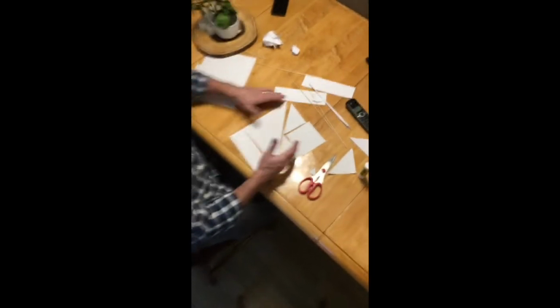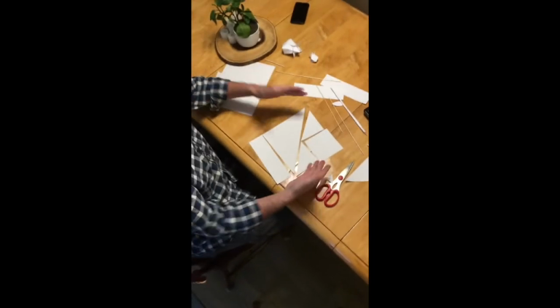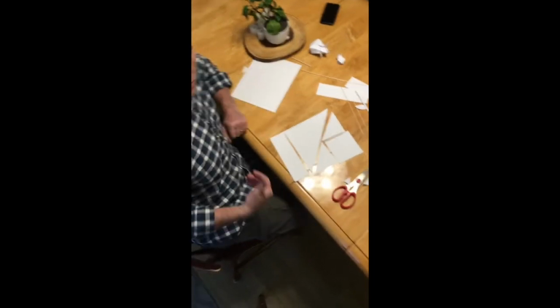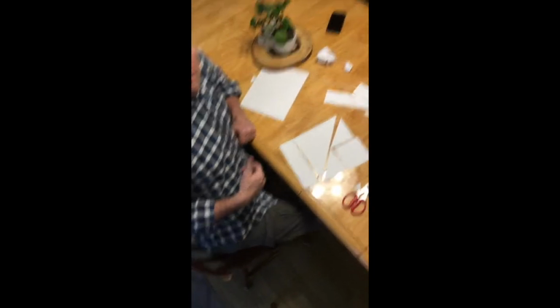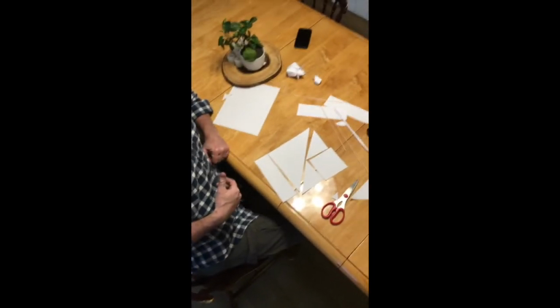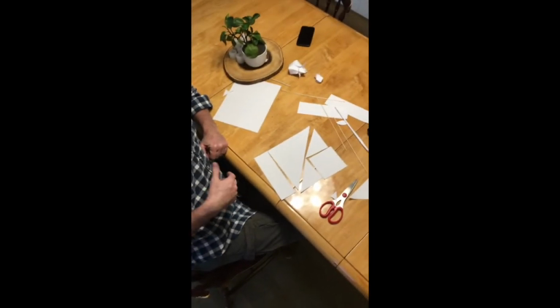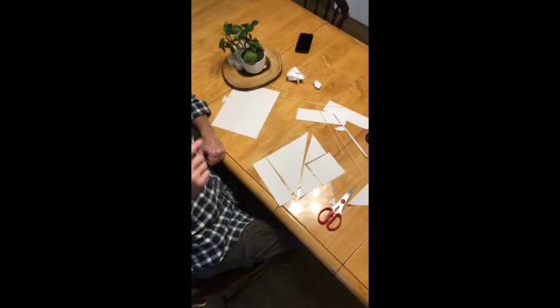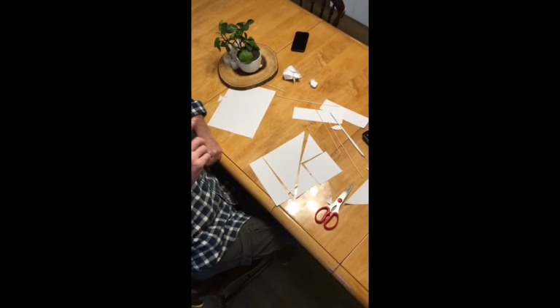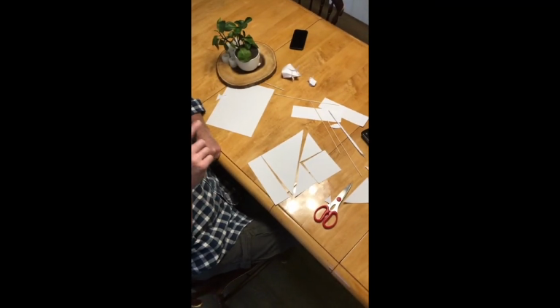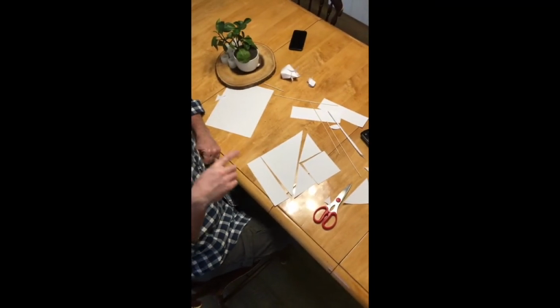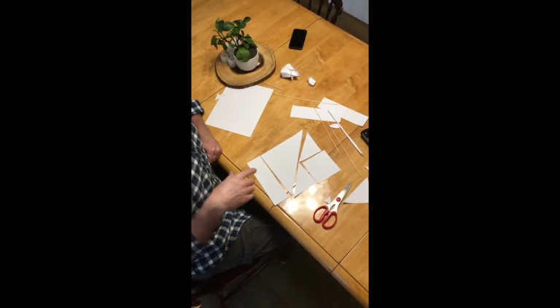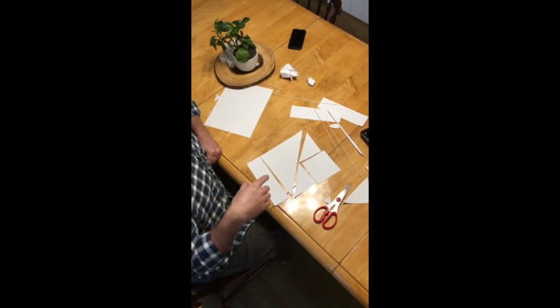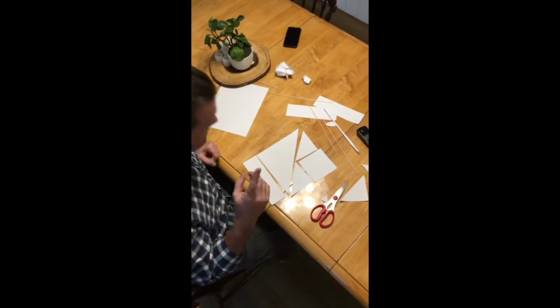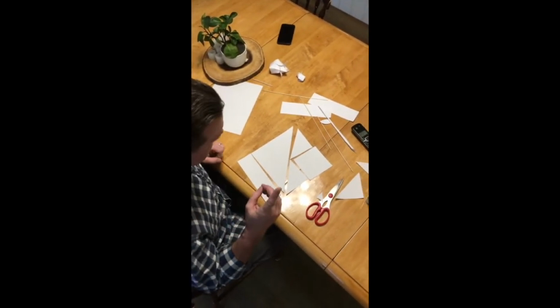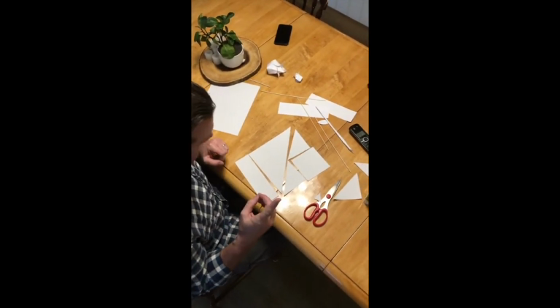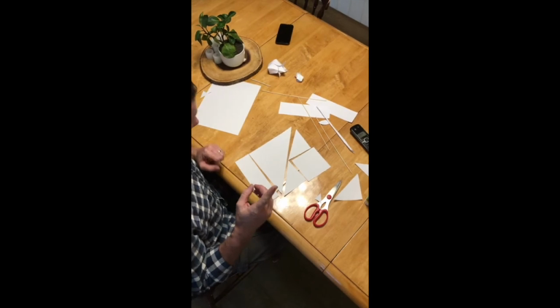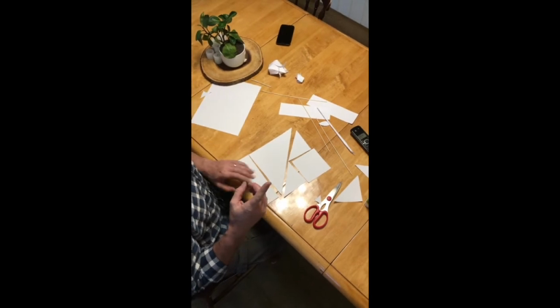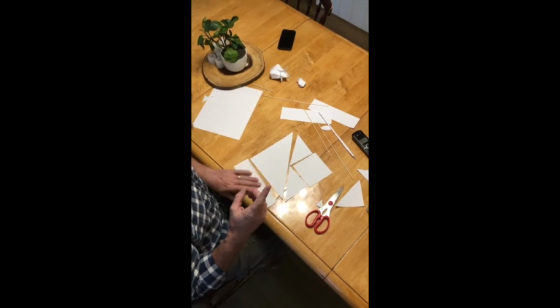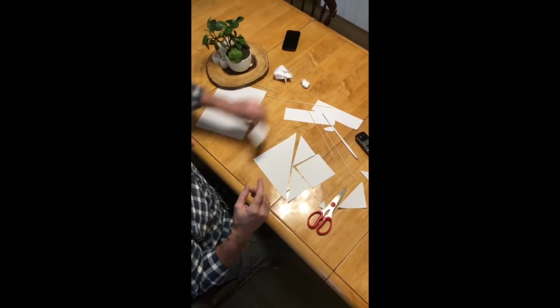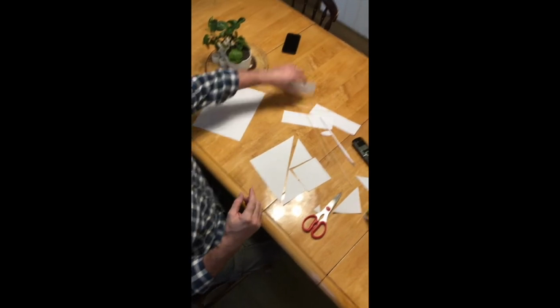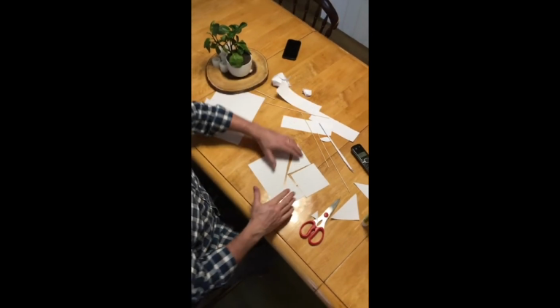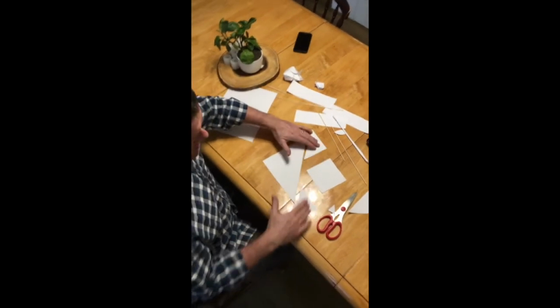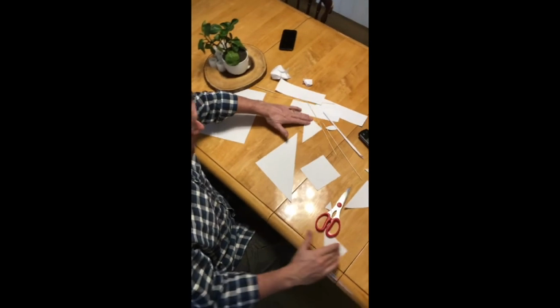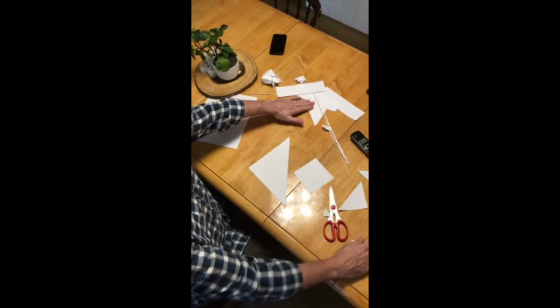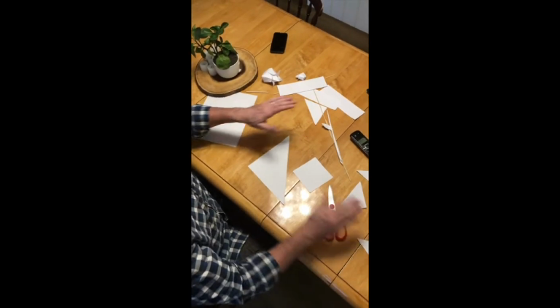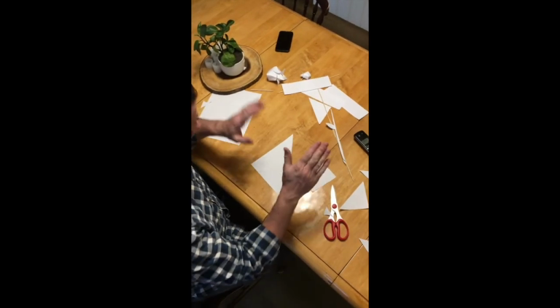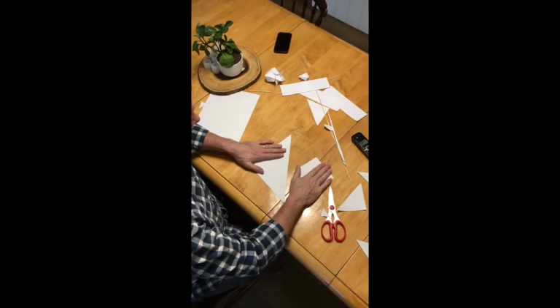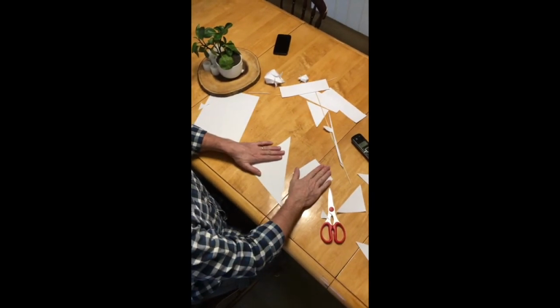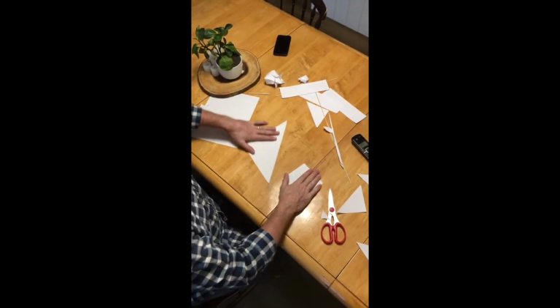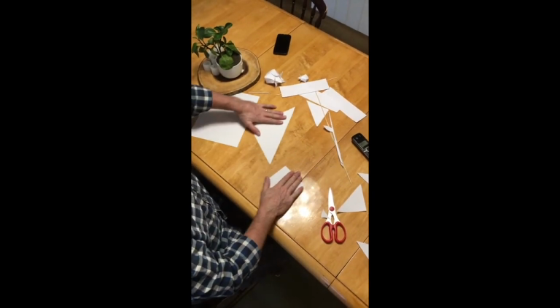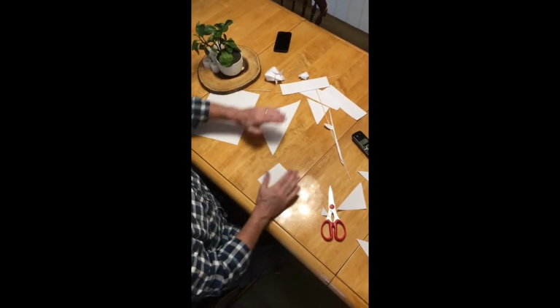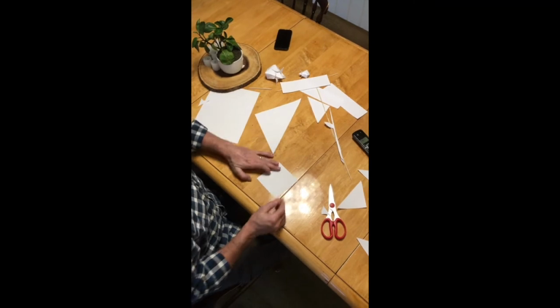So there's the whole sheet of paper. This part here is garbage for the most part — you can't really use those. Let's make the flower.